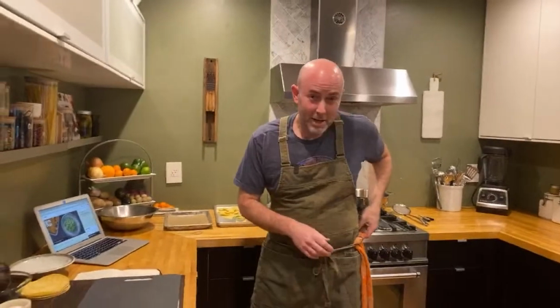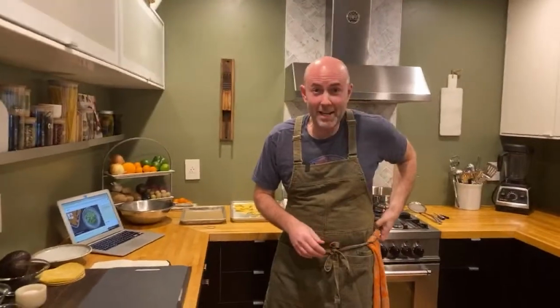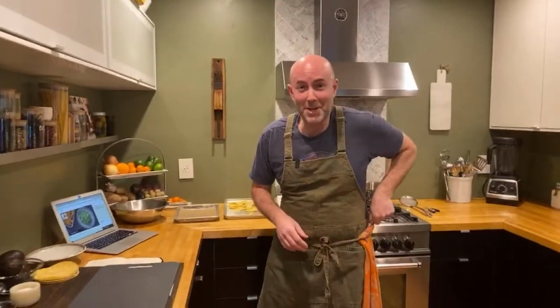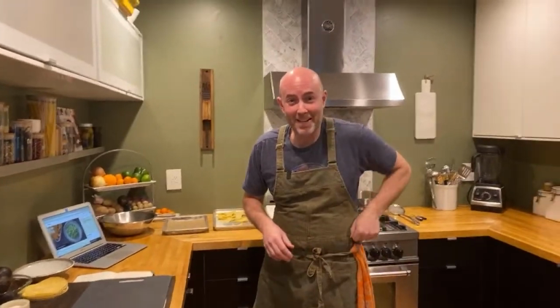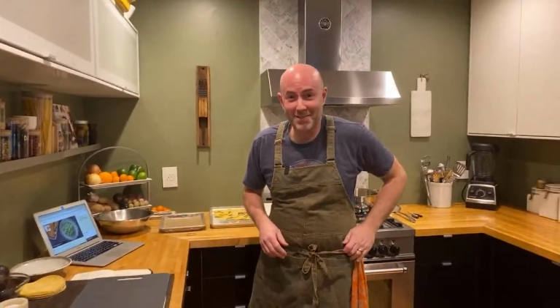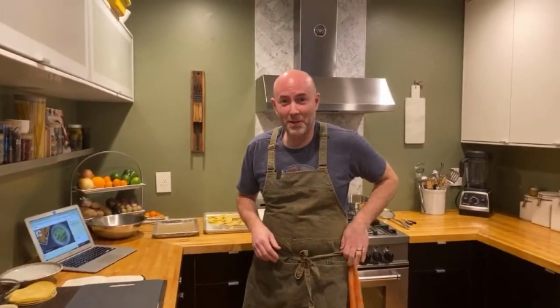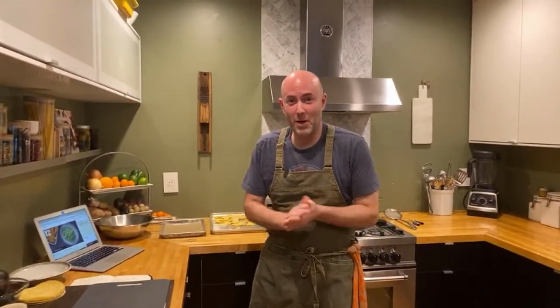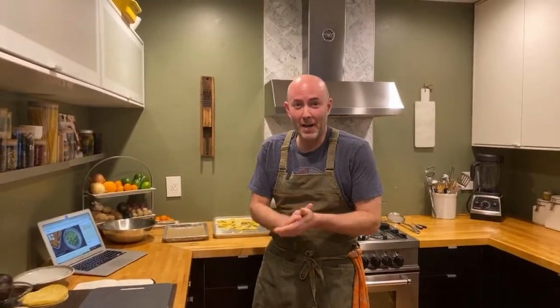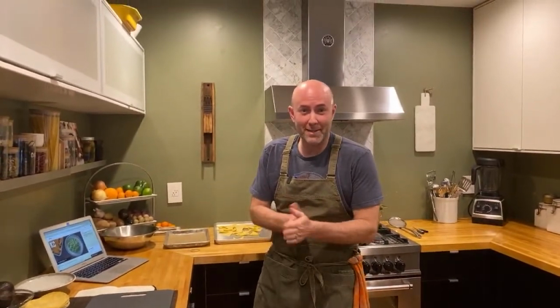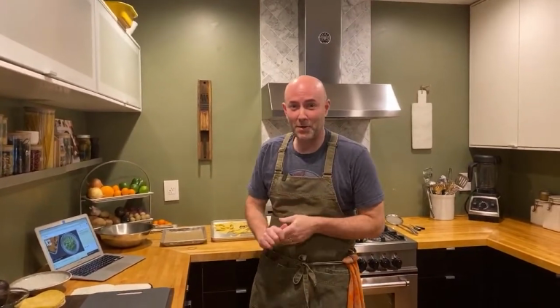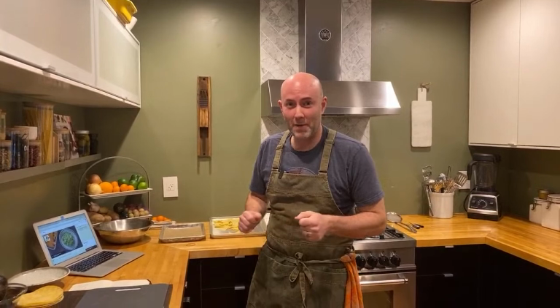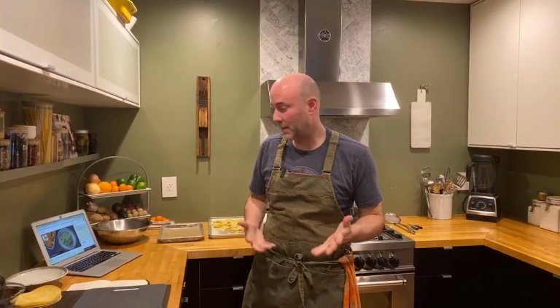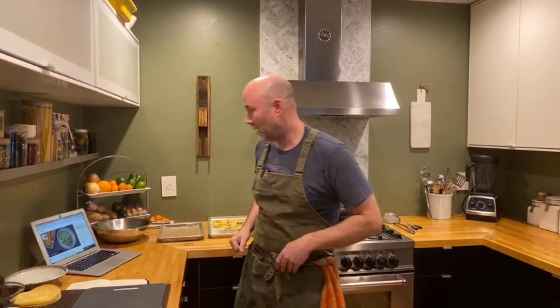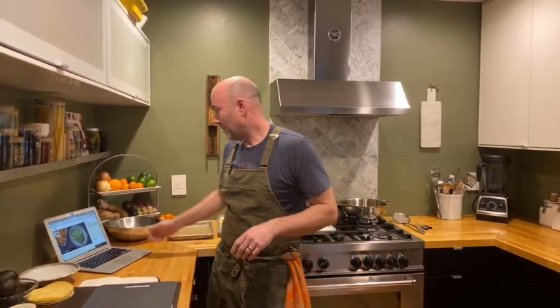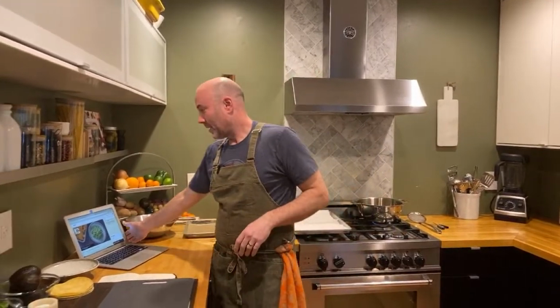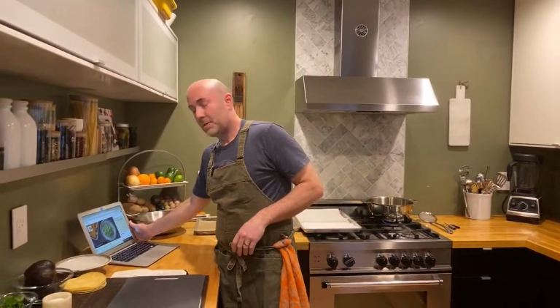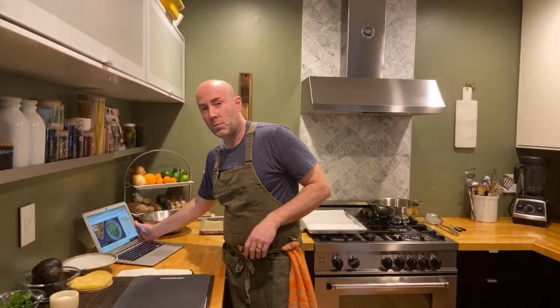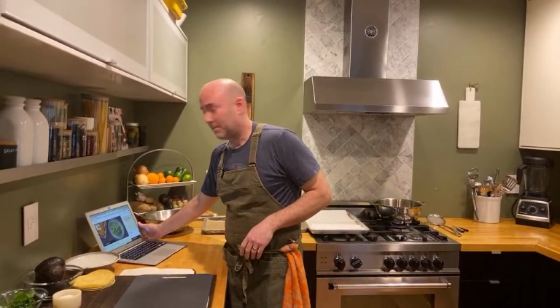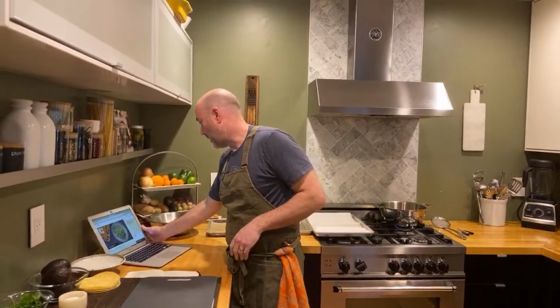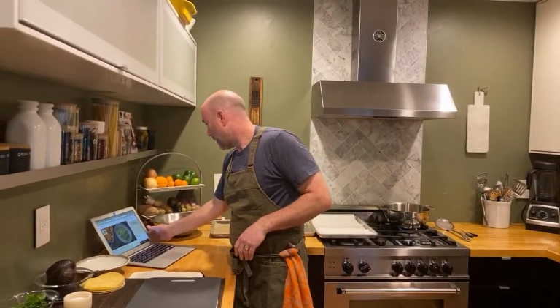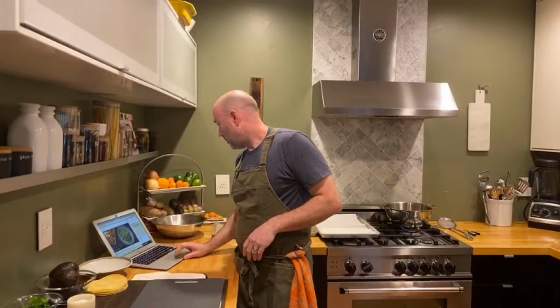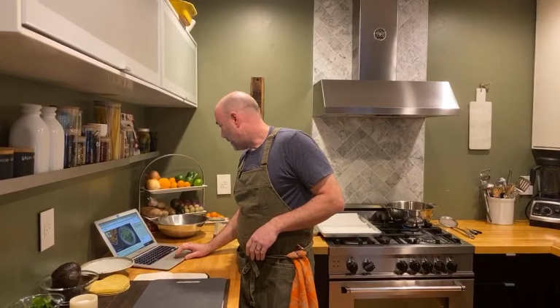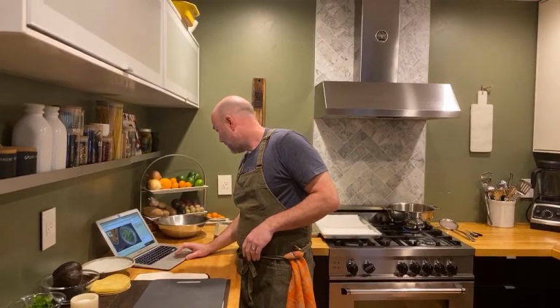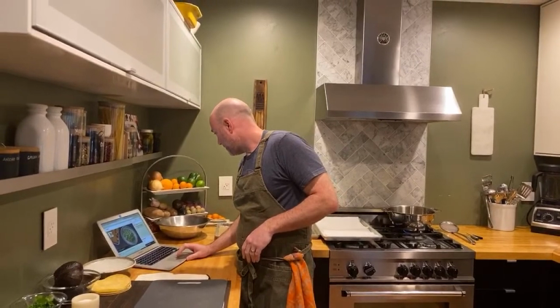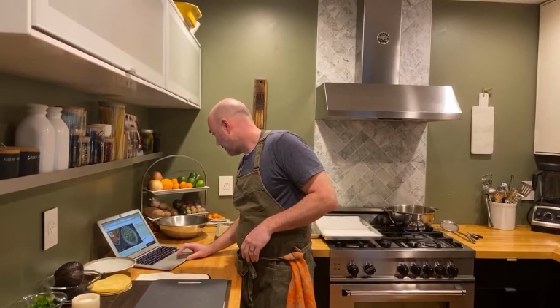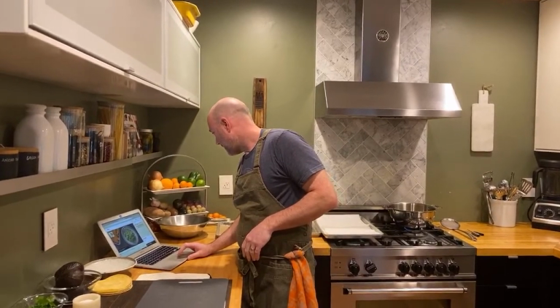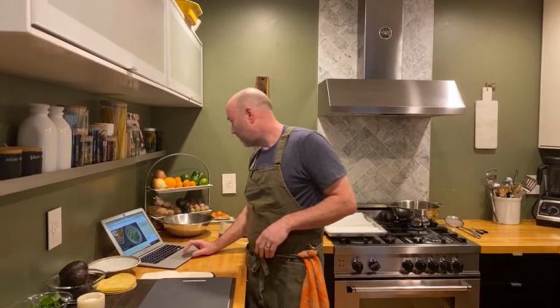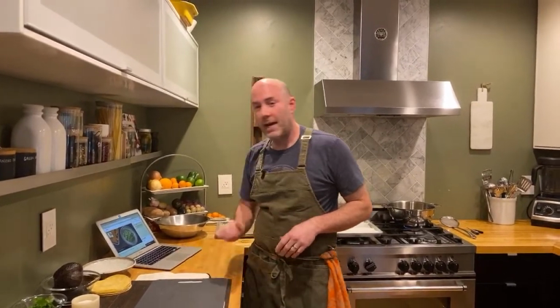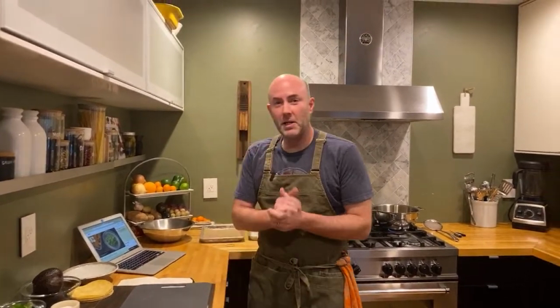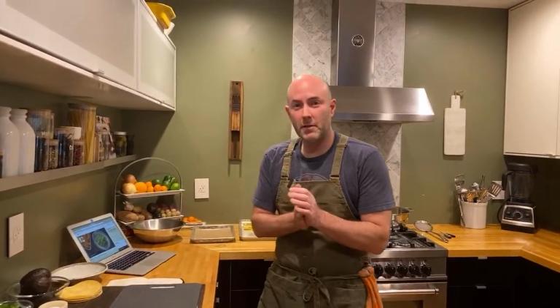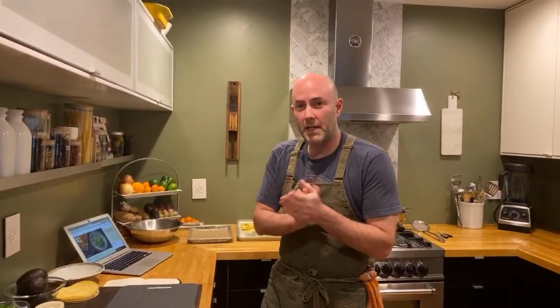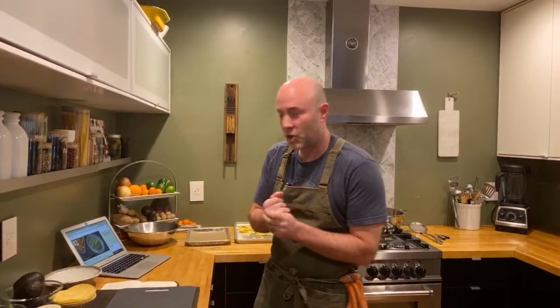Hey, what's up guys? Hopefully we are live right now. My wife is telling me we are, so that means we're live. Alina RVA, hey, how's it going? Good to see you in the chat.